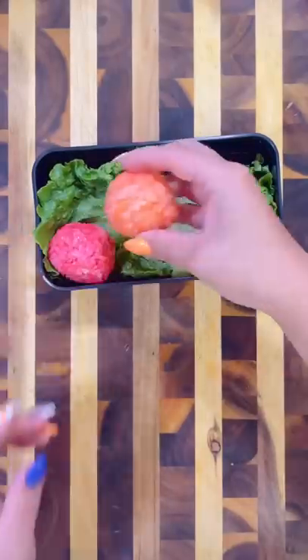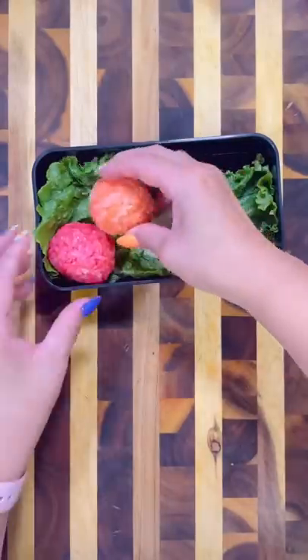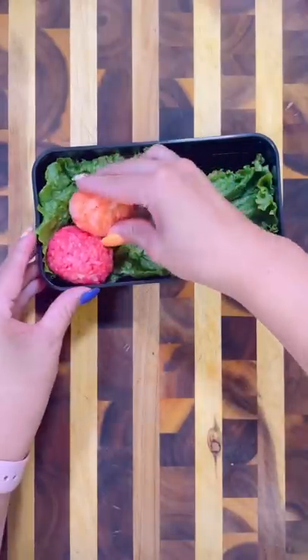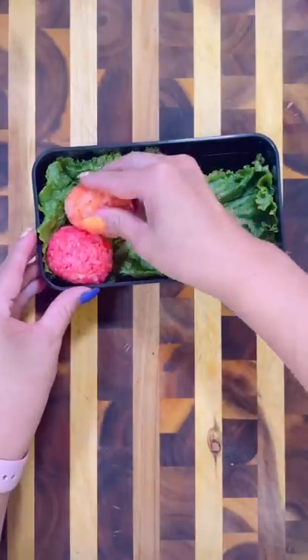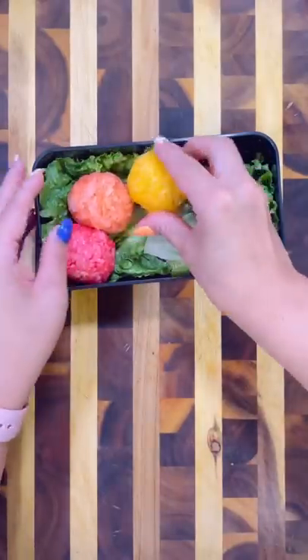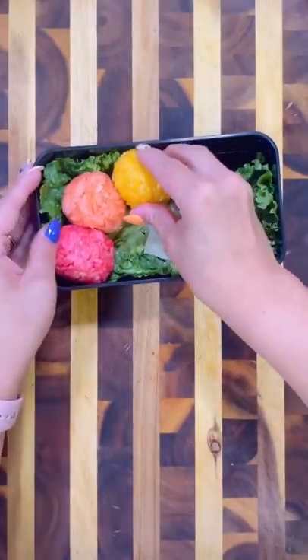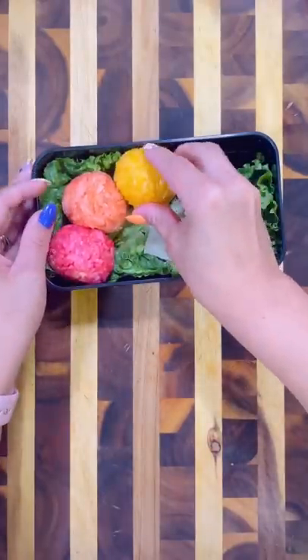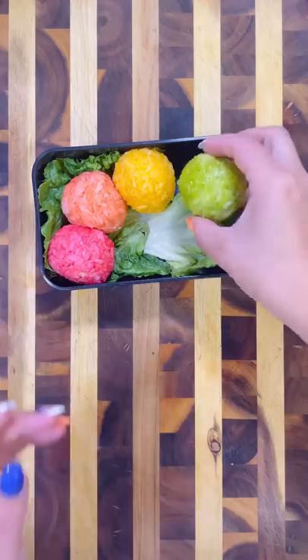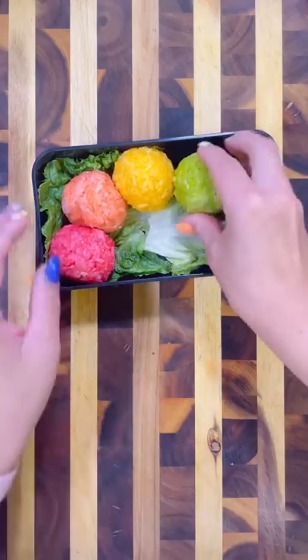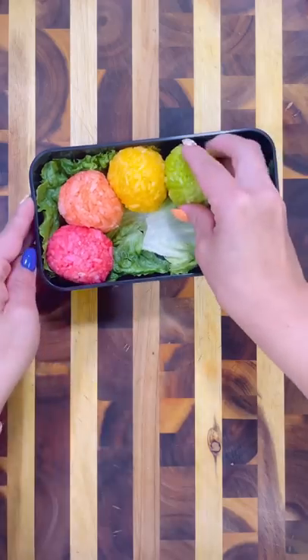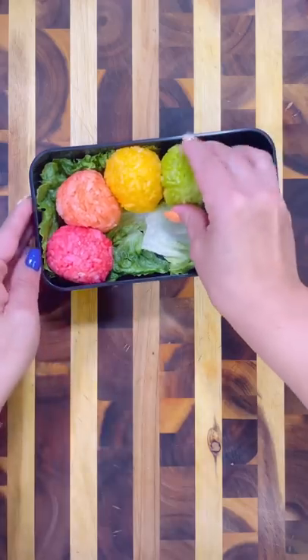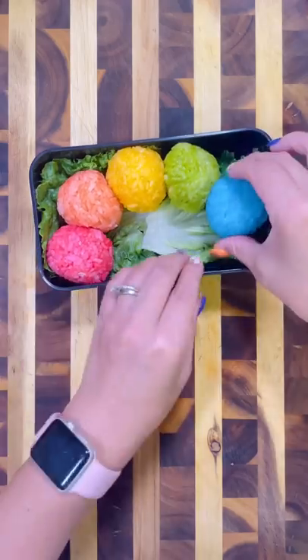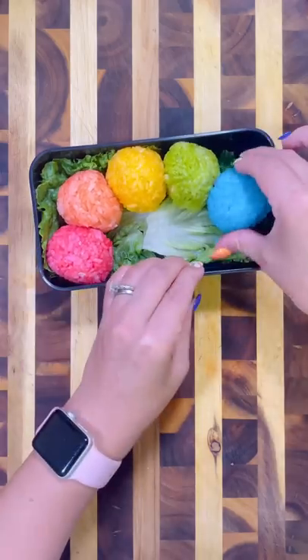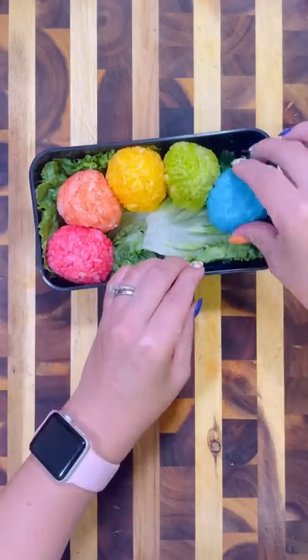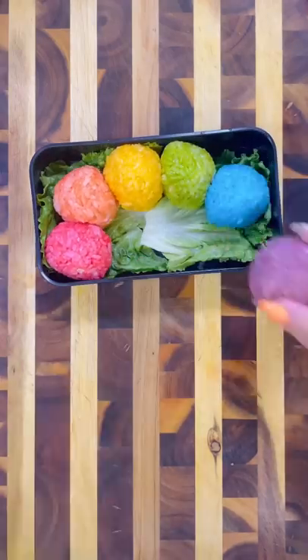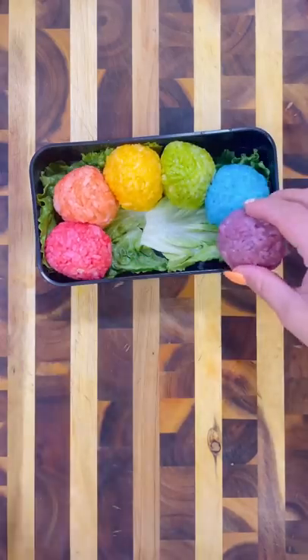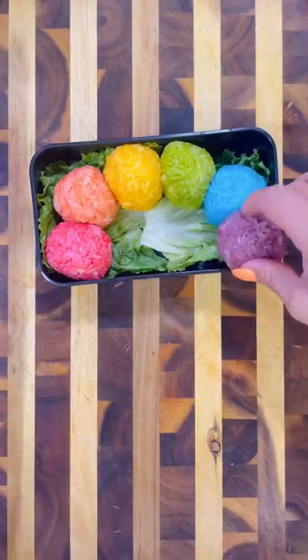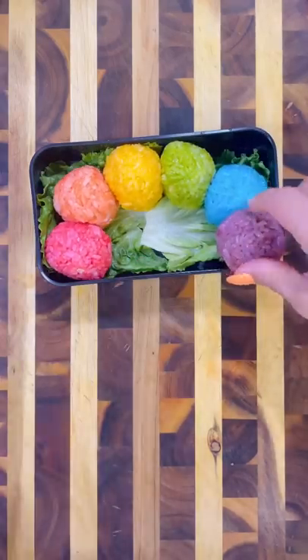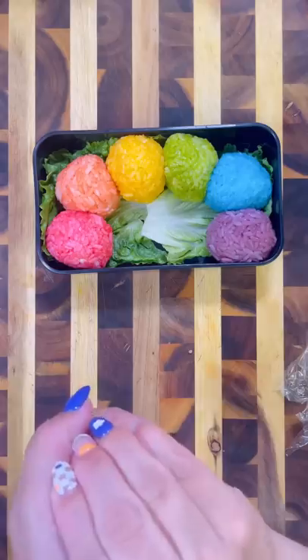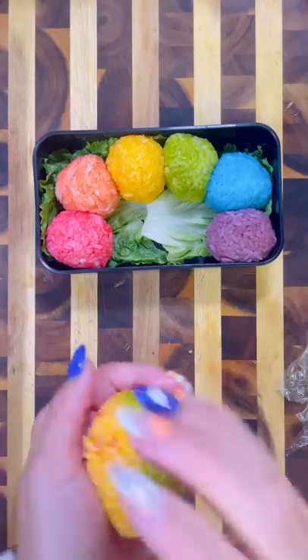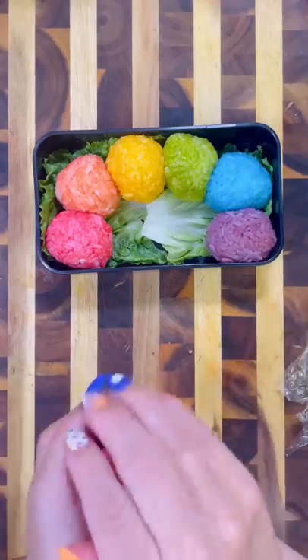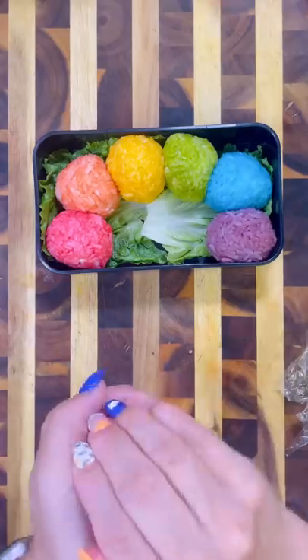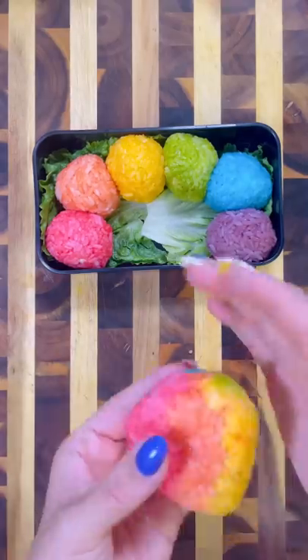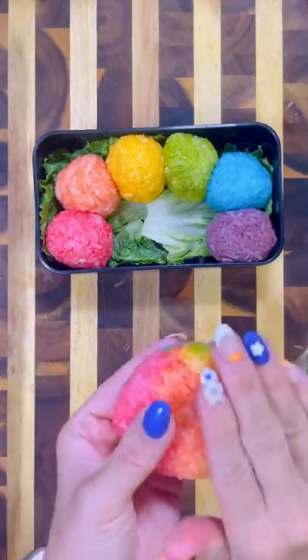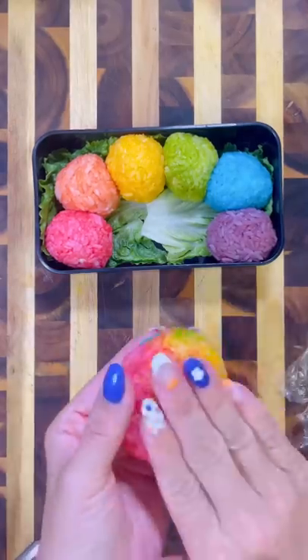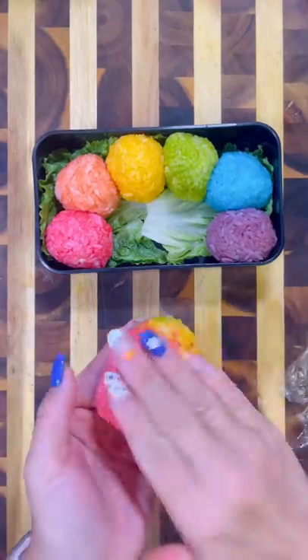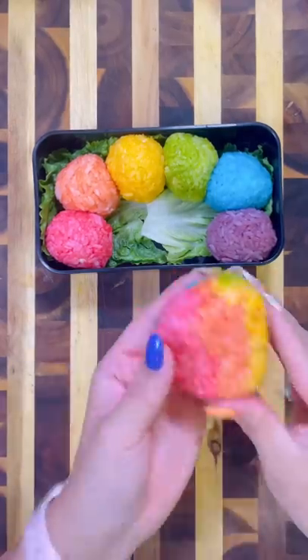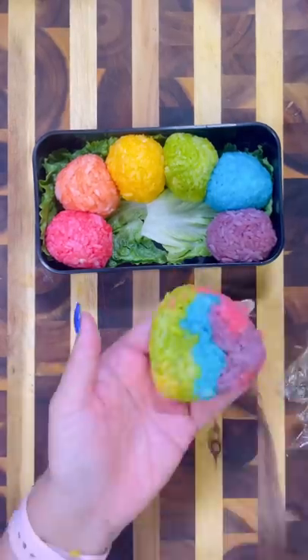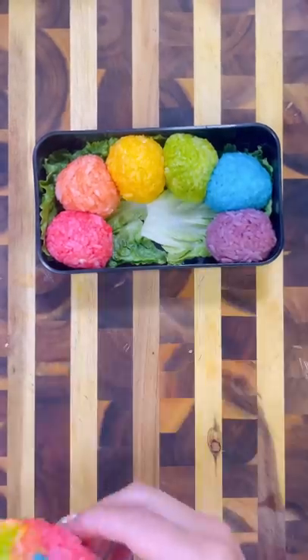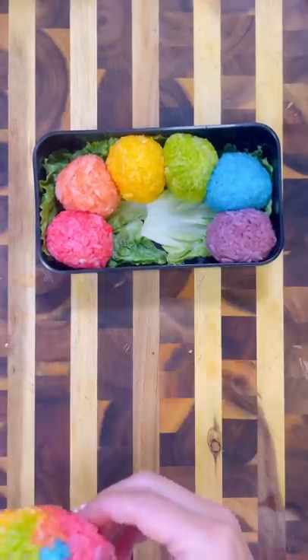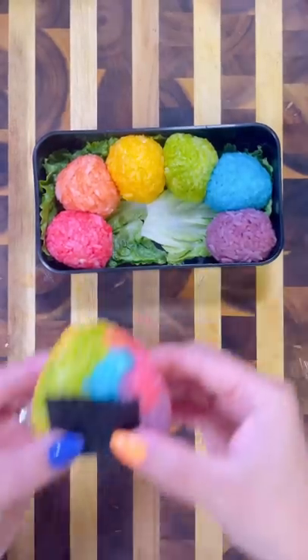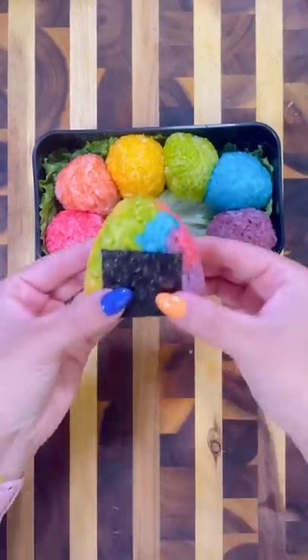I formed each rice ball one of every color, so I've got red, orange, yellow, green, blue, and purple. Since I had some extra rice I figured I'd make an onigiri with a little bit of each color, and it turned out super cute.